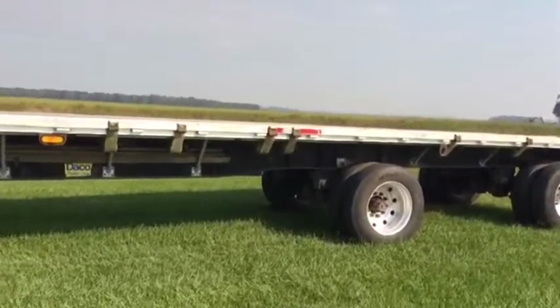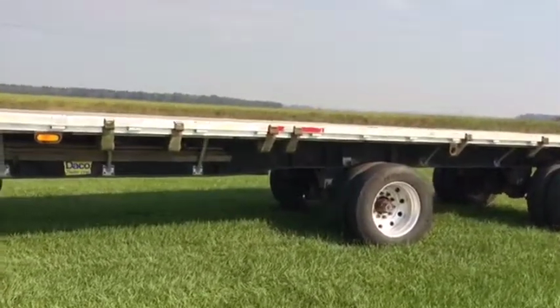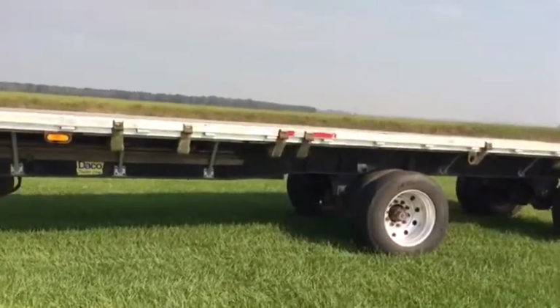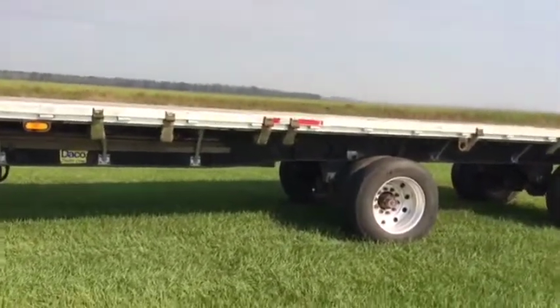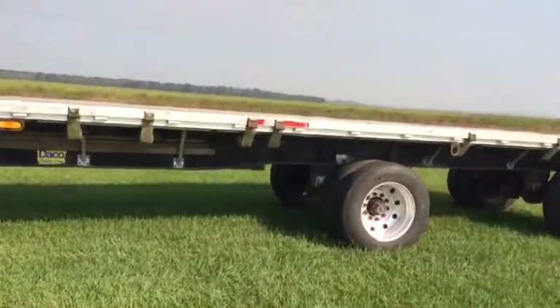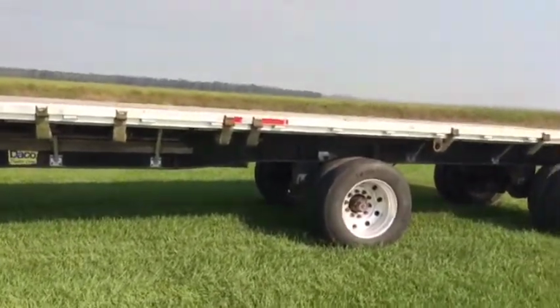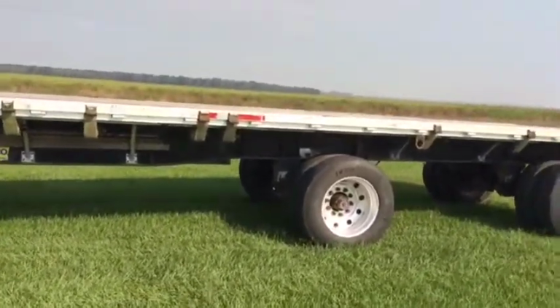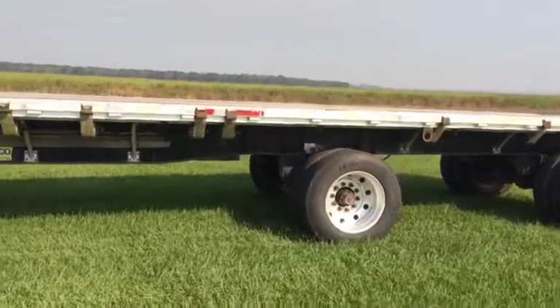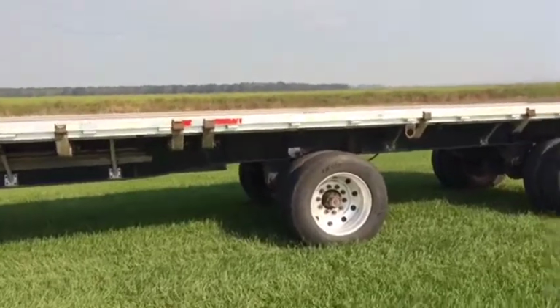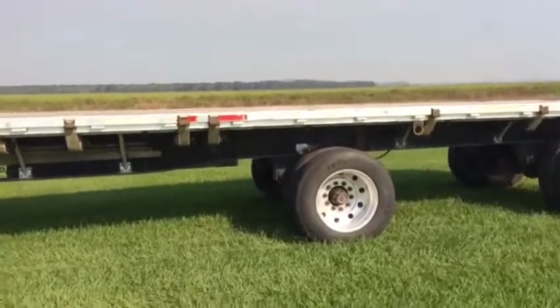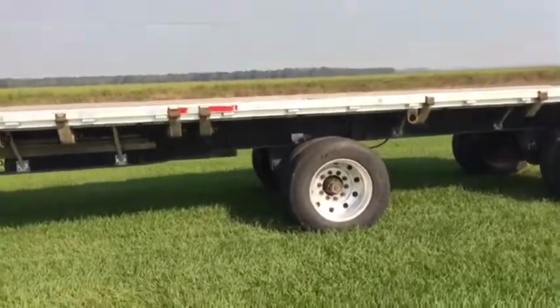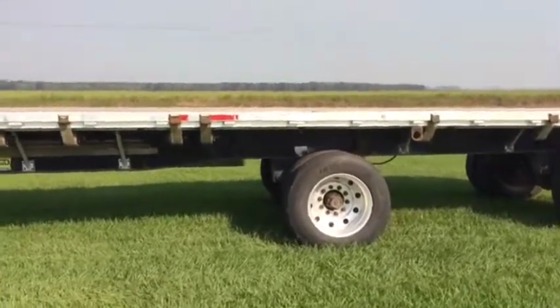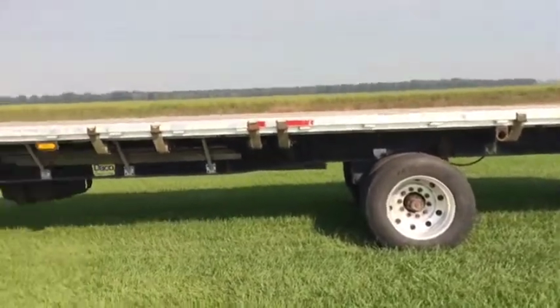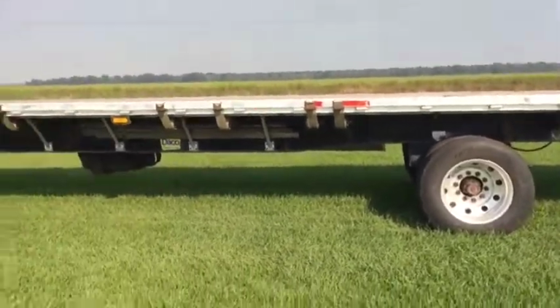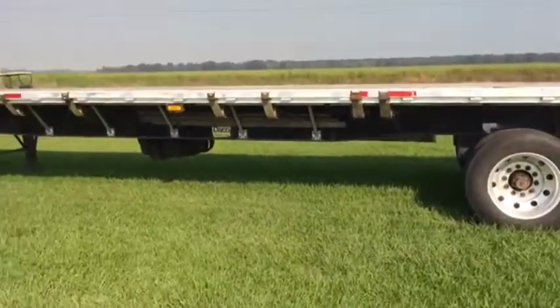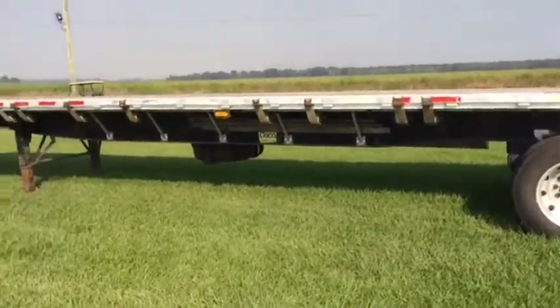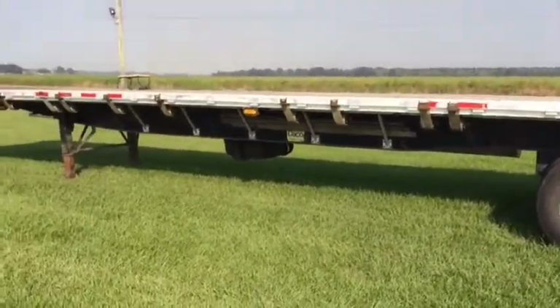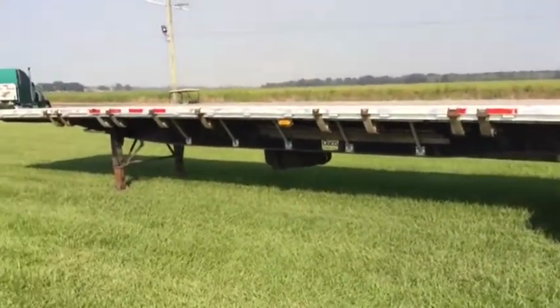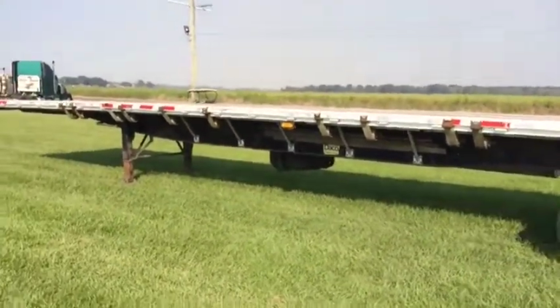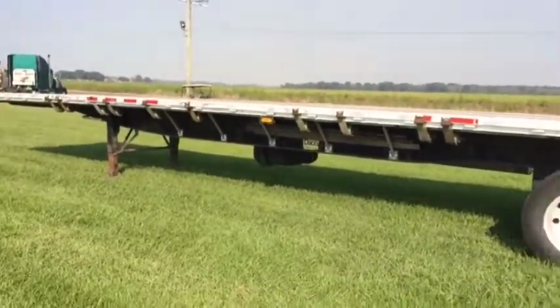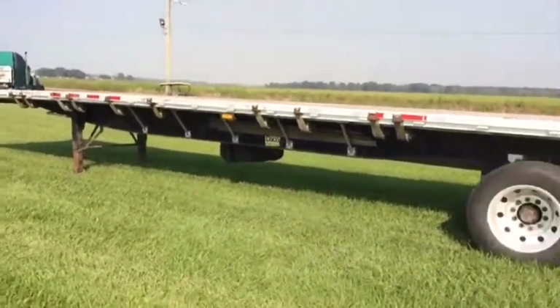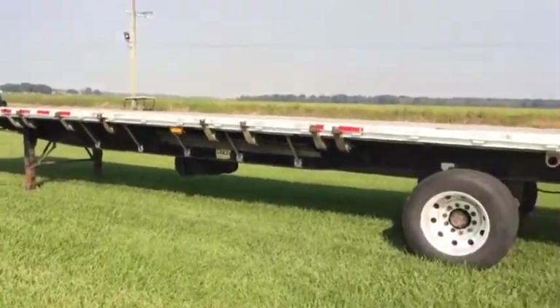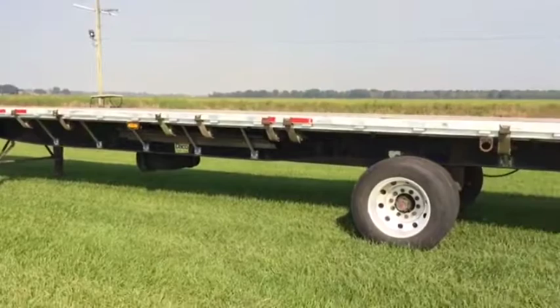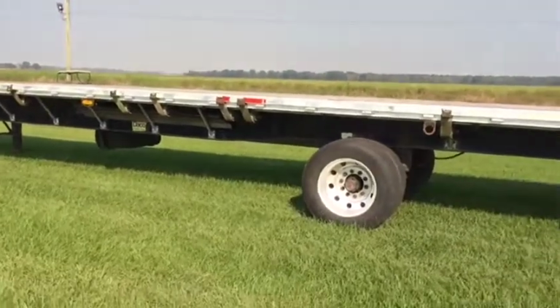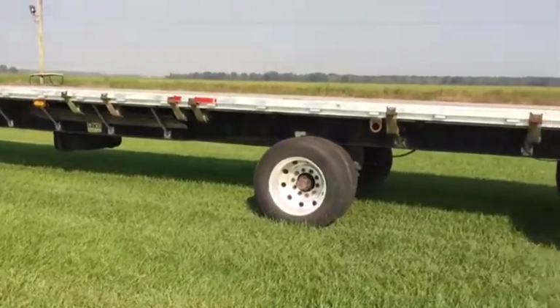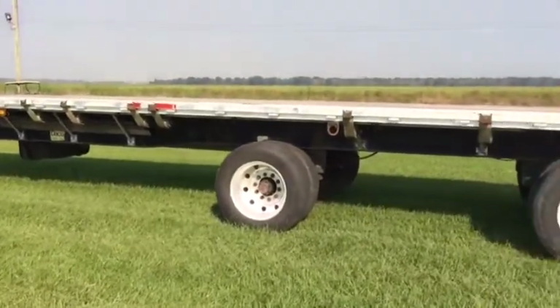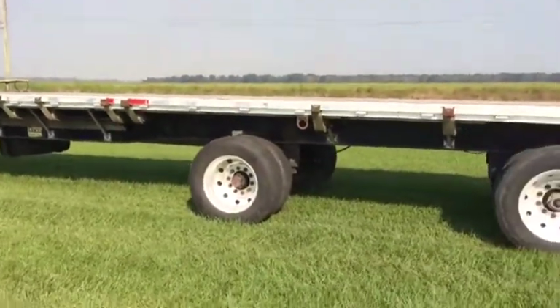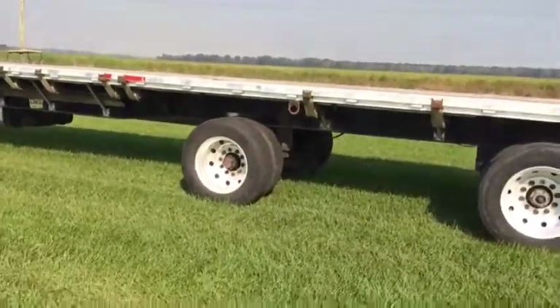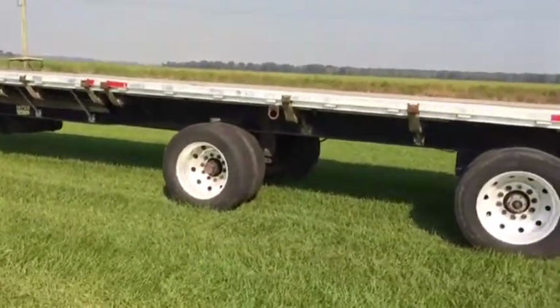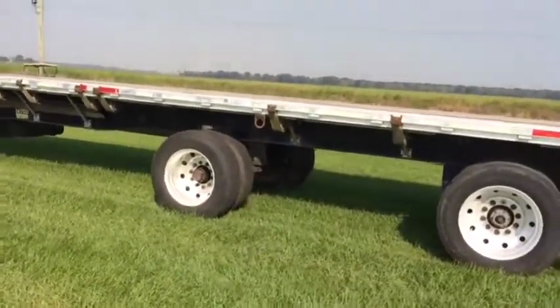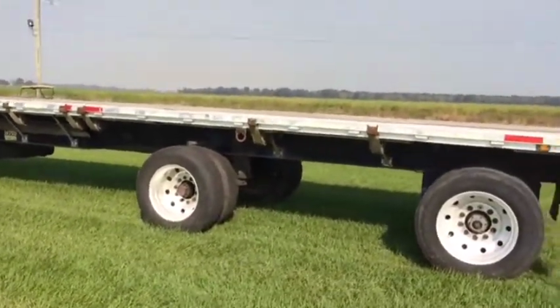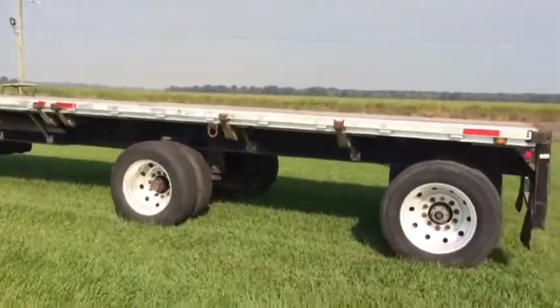It's a metal aluminum — called a hybrid trailer. Your top is aluminum, your bottom is a nice heavy duty metal I-beam underneath there. Nice clean trailer right here. Seems to do what it's supposed to do. Everything's where it's supposed to be.